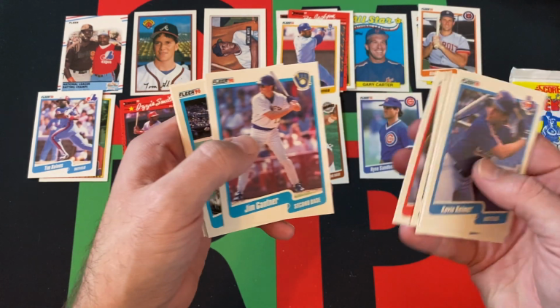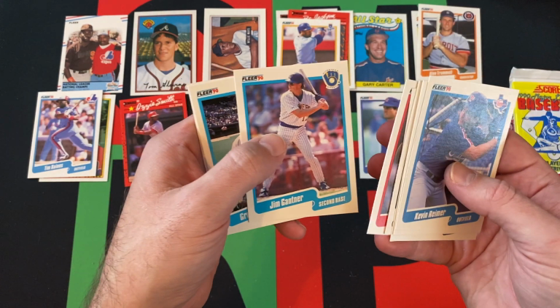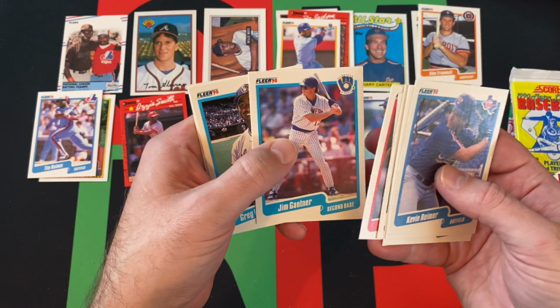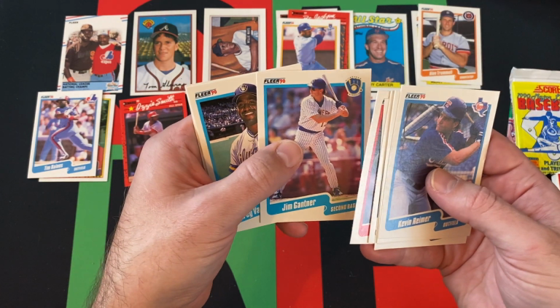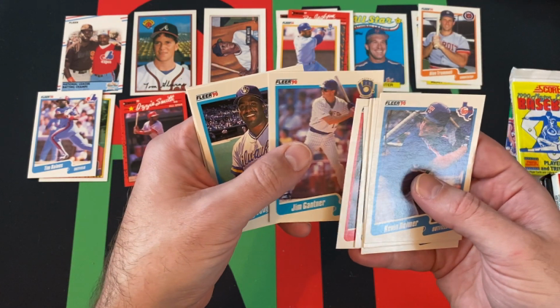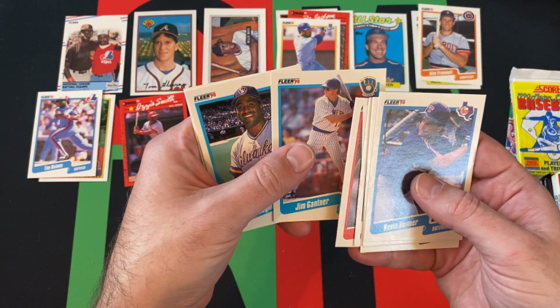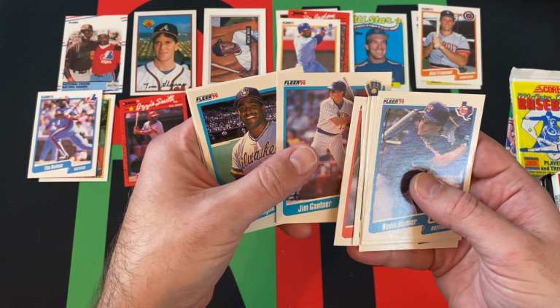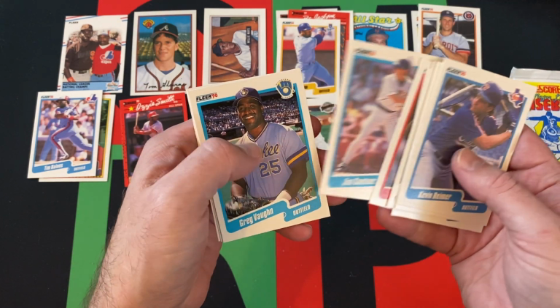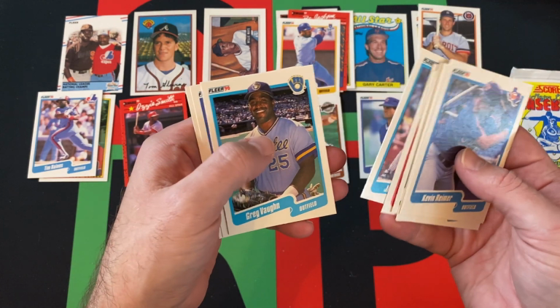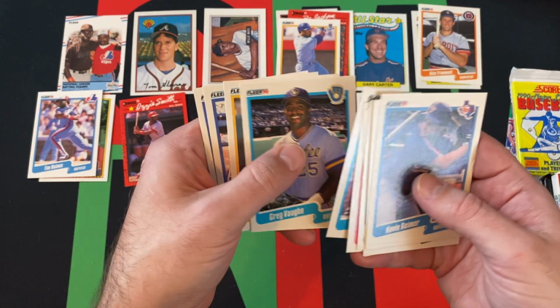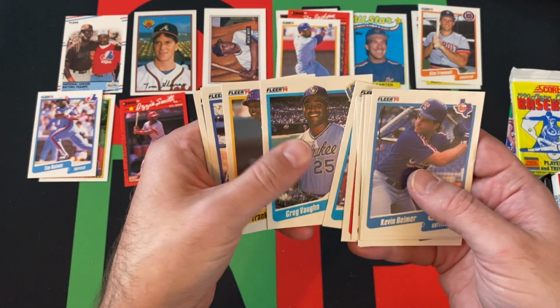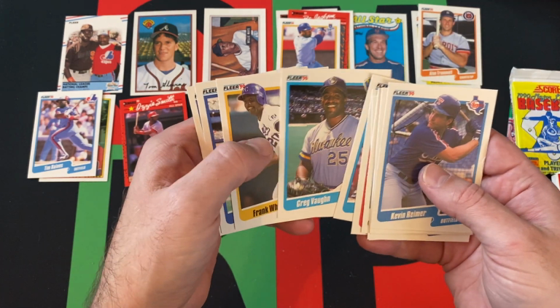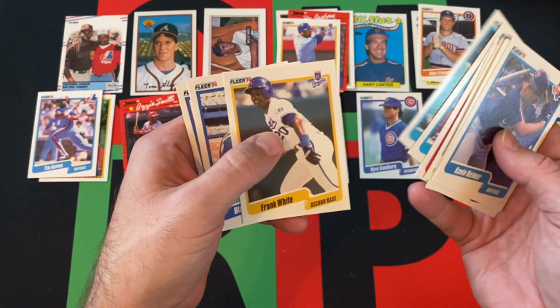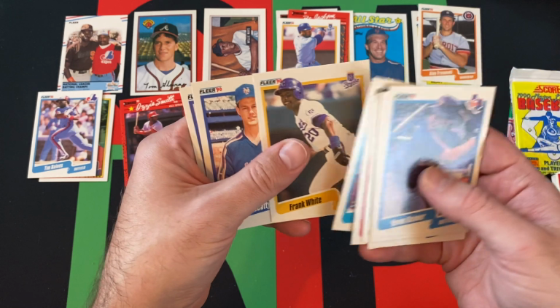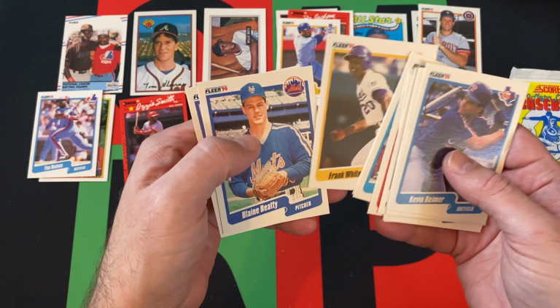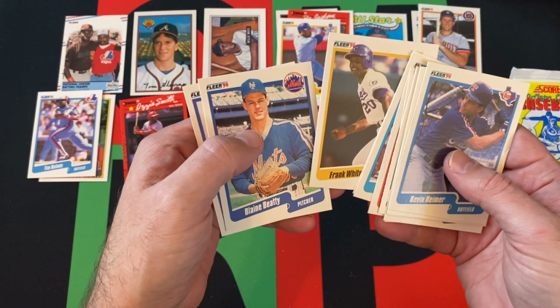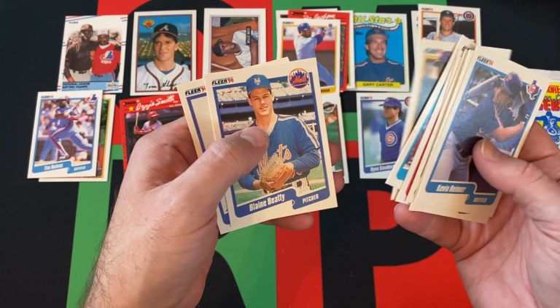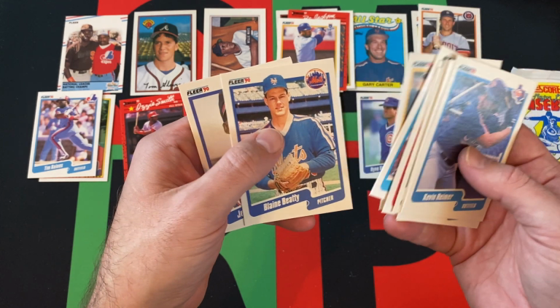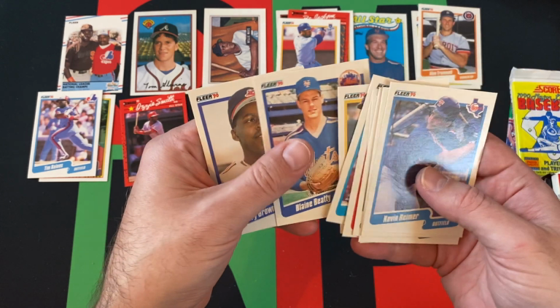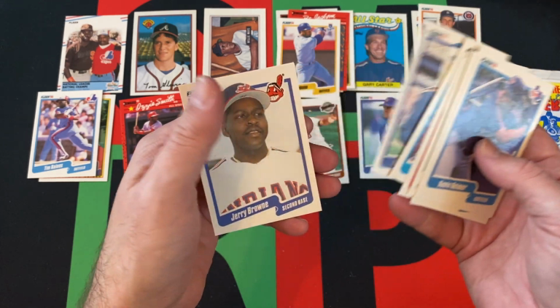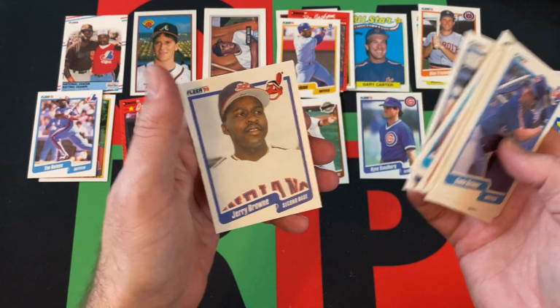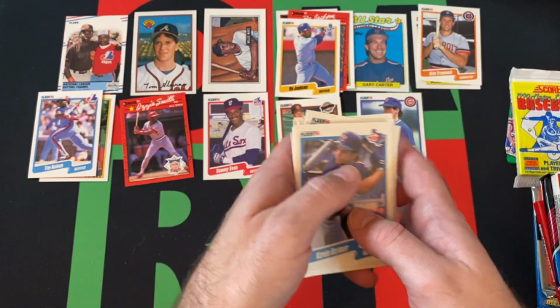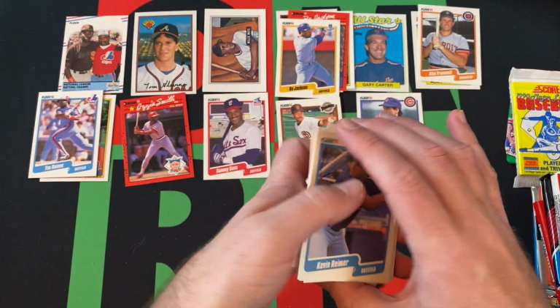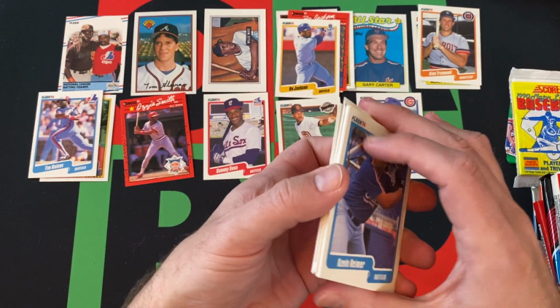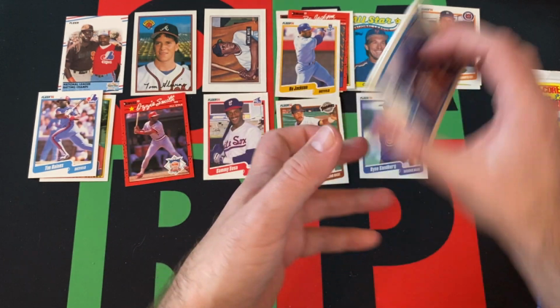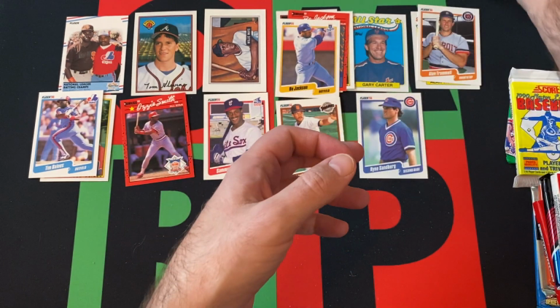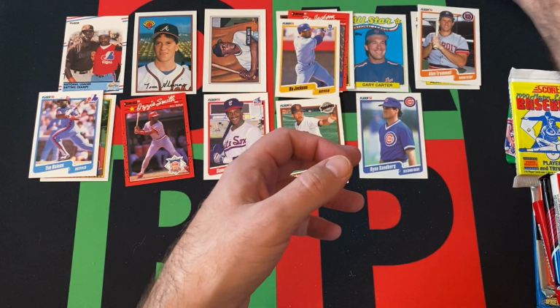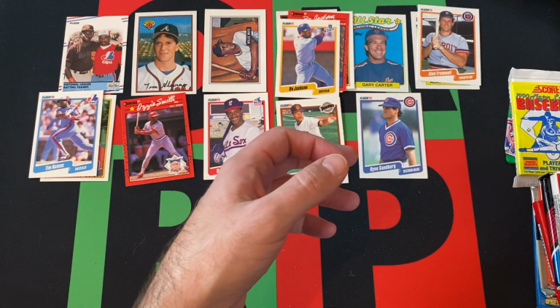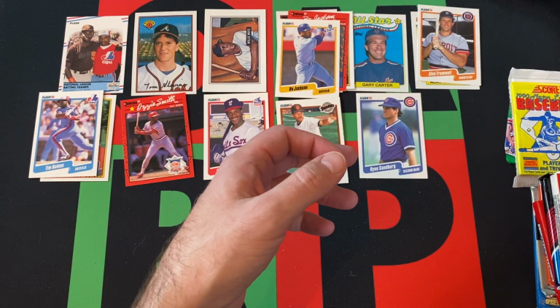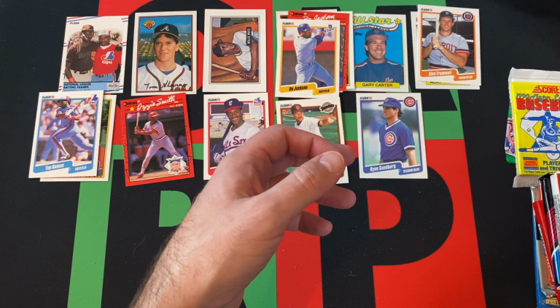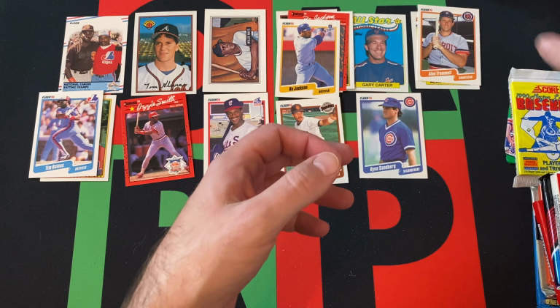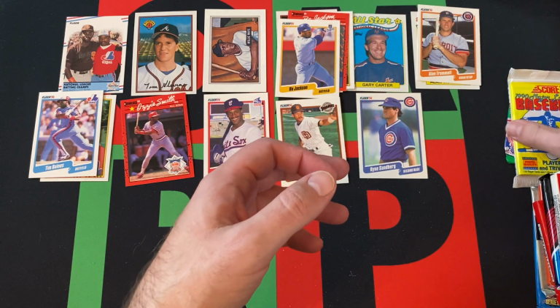Atlee Hammaker, Joe Price, Ryne Sandberg — Hall of Famer — Jim Cantor, Greg Vaughn, Frank White, Blaine Betty, and Jerry Brown. That rounds things out in that pack.